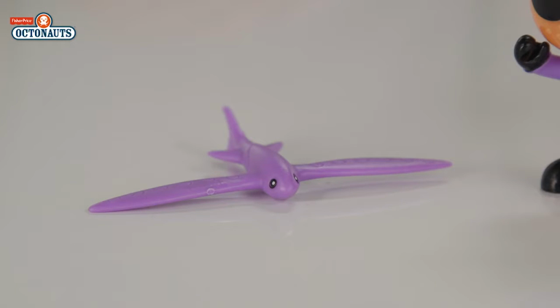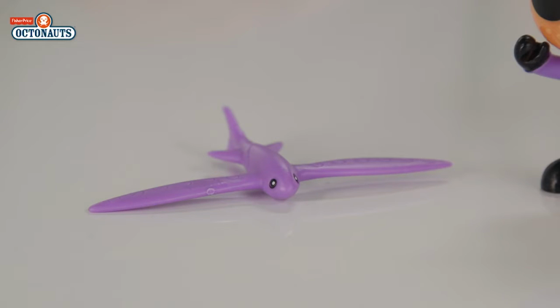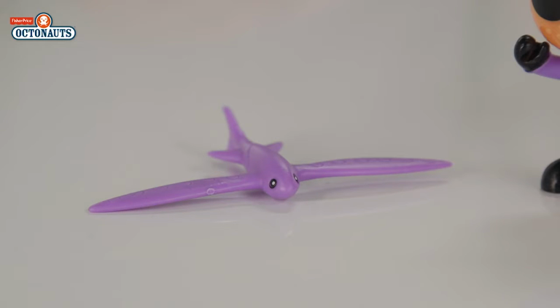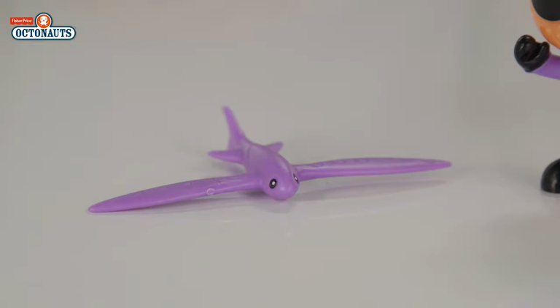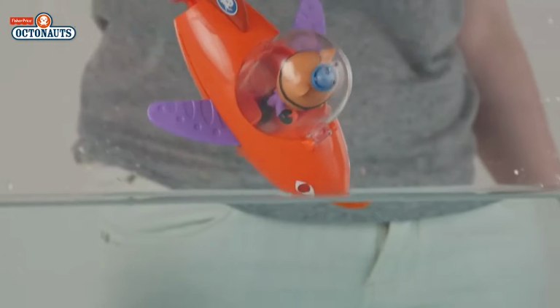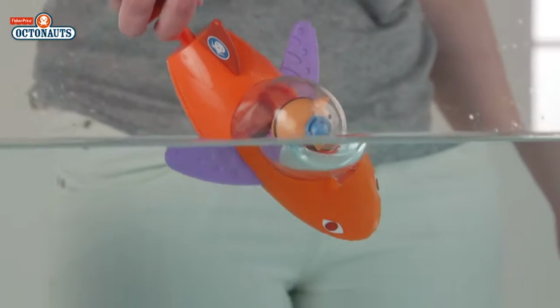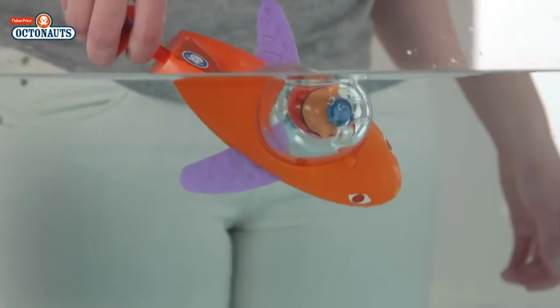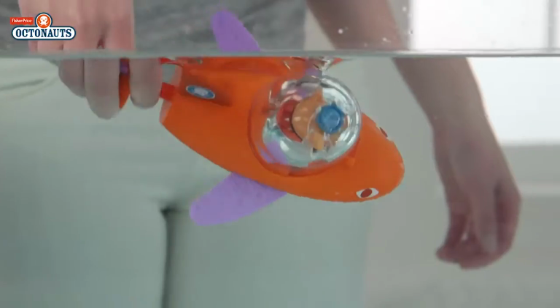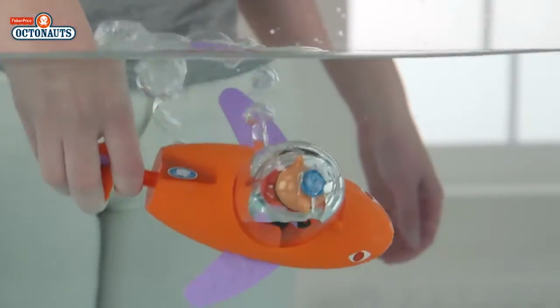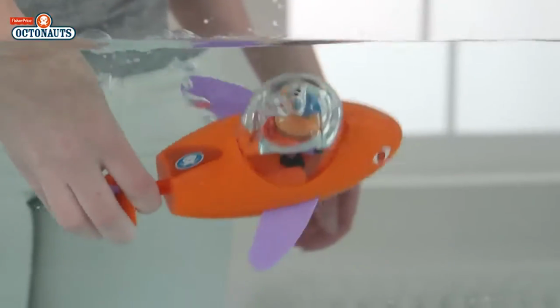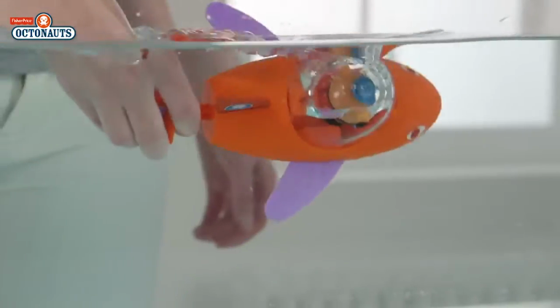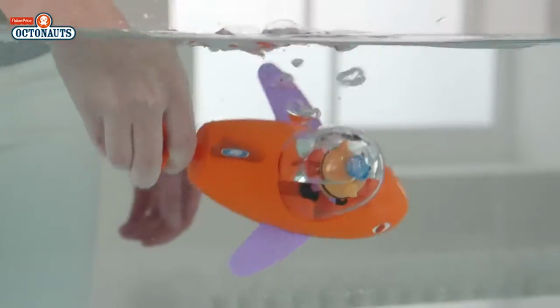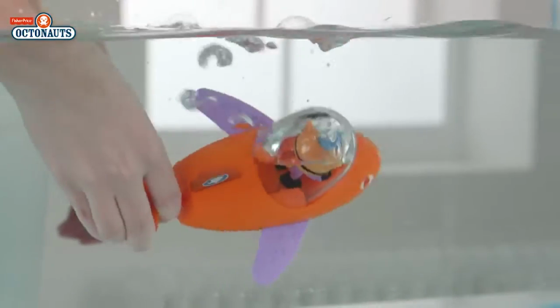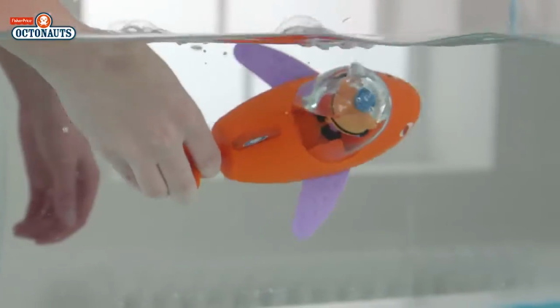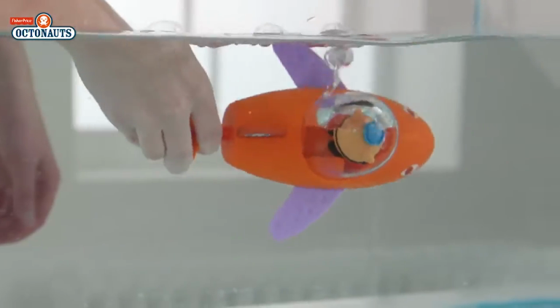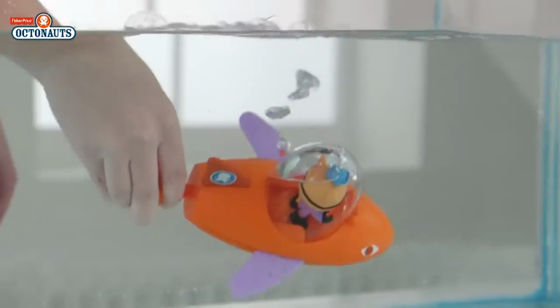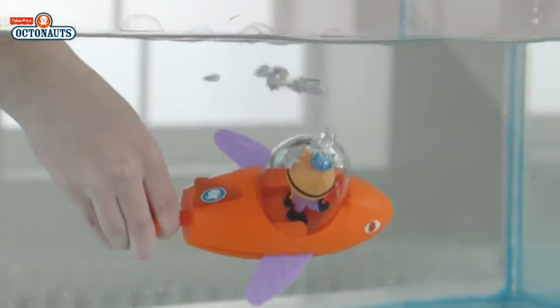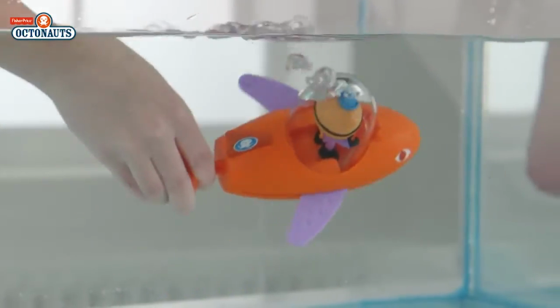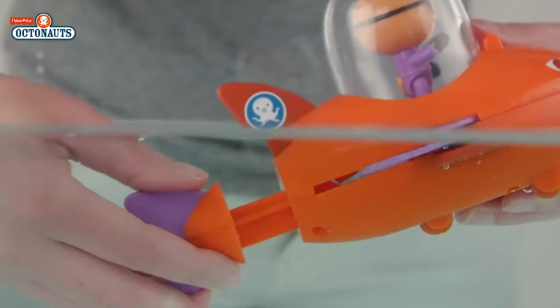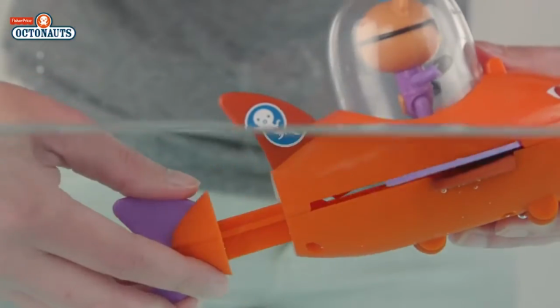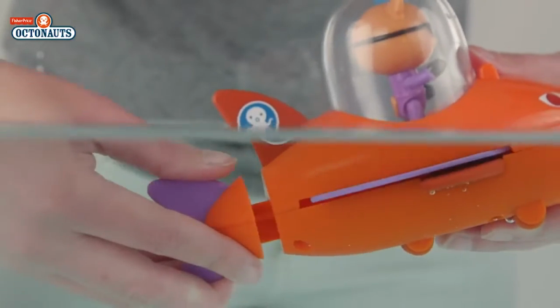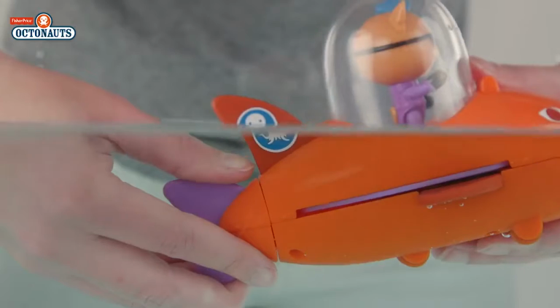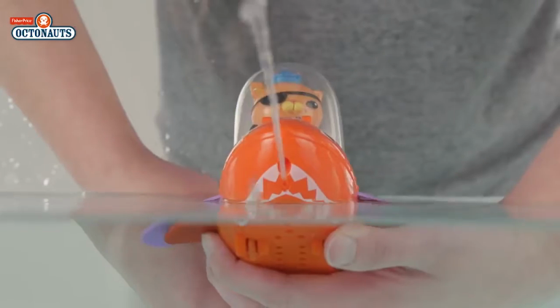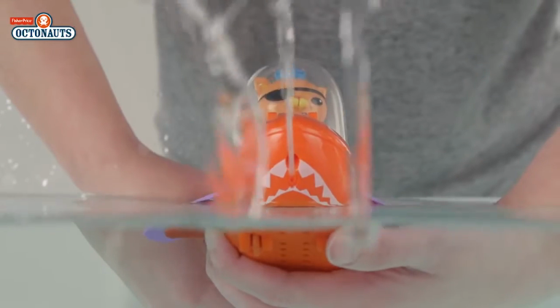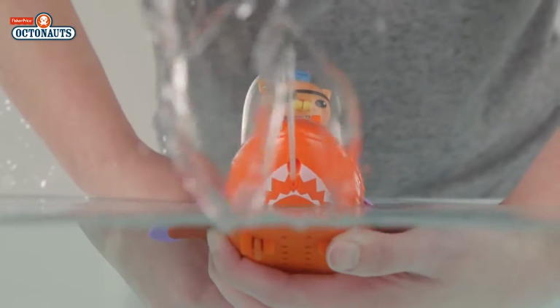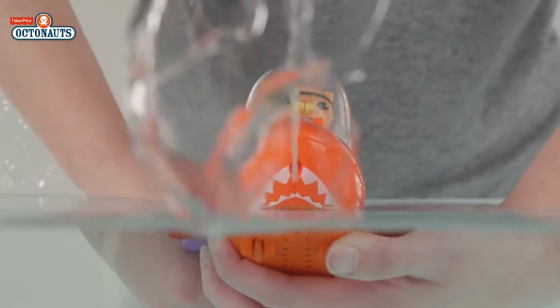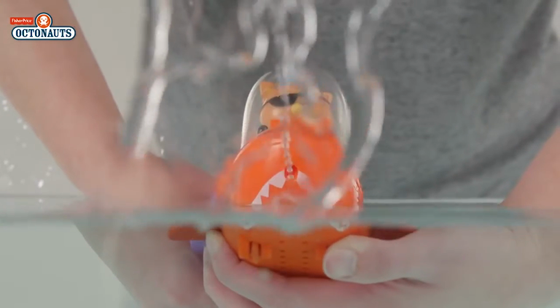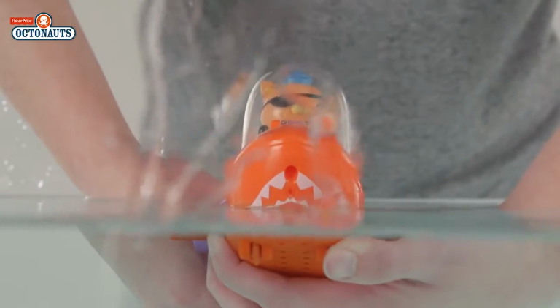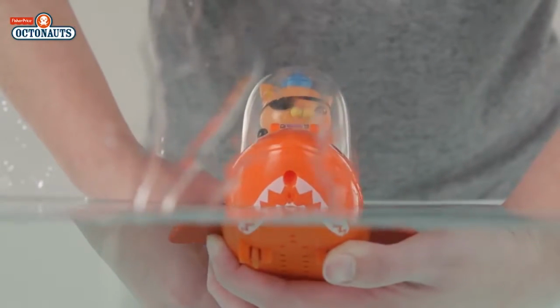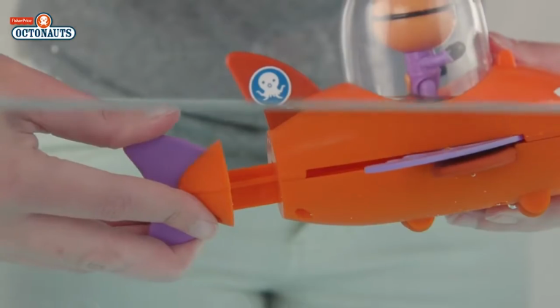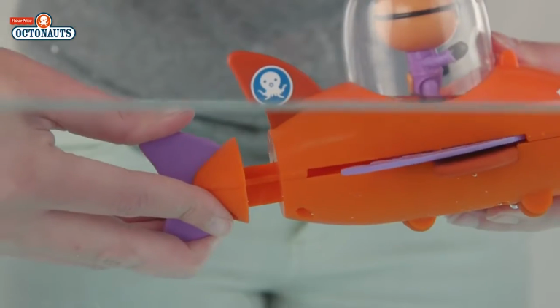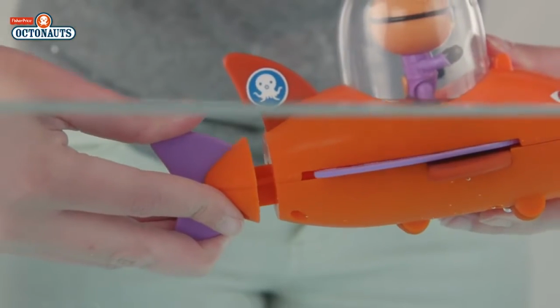Gup B also has the ability to transform into flying fish mode. Launch him into your bath for underwater missions, push and pull his tail to squirt water and move the wings back and forth.